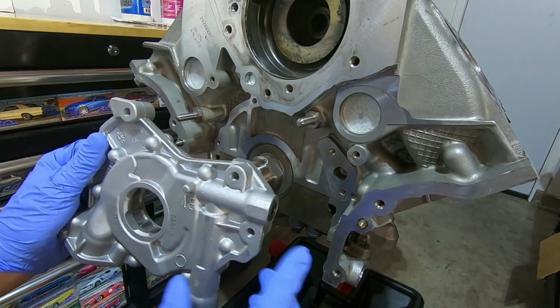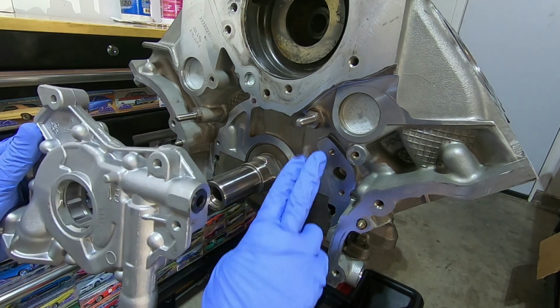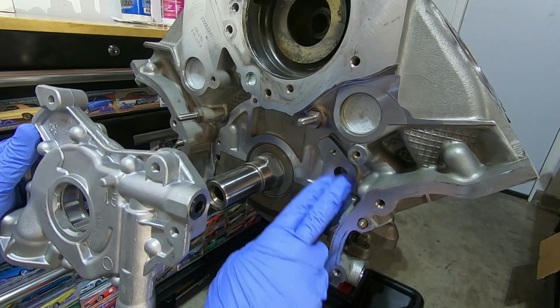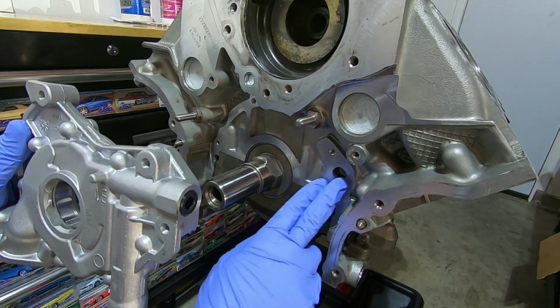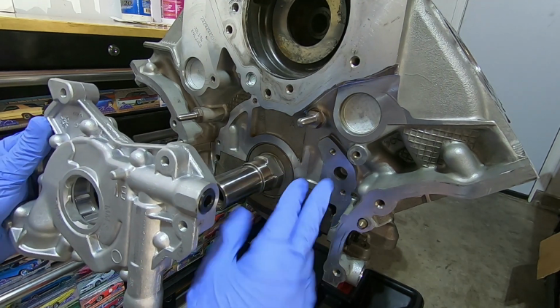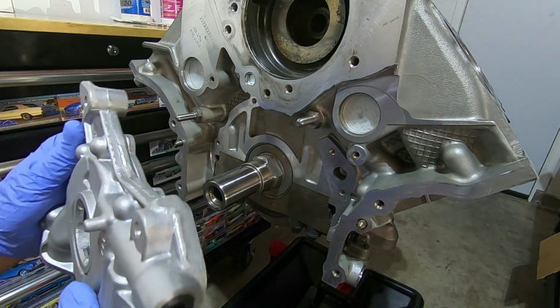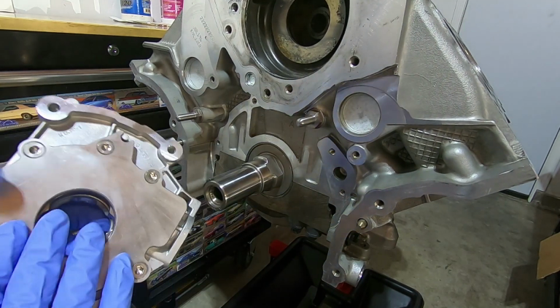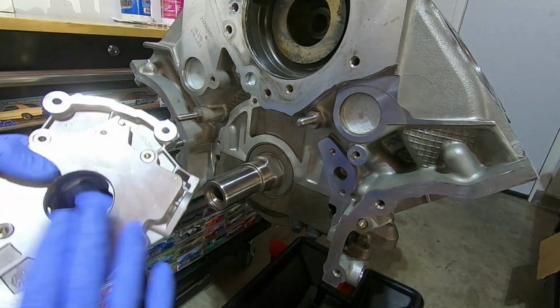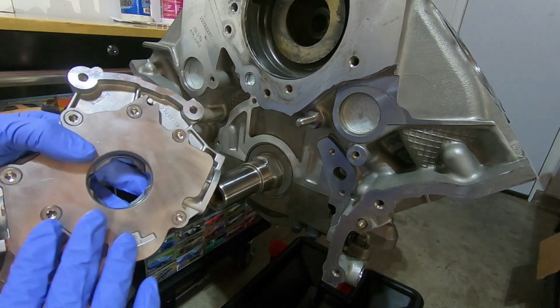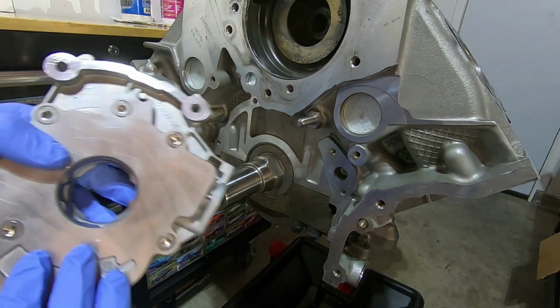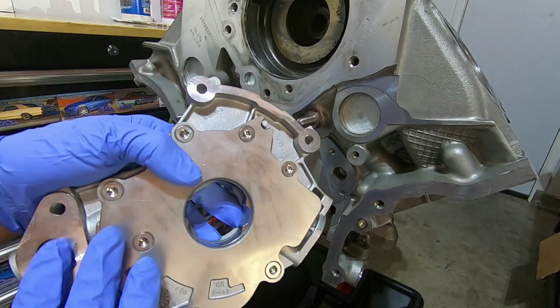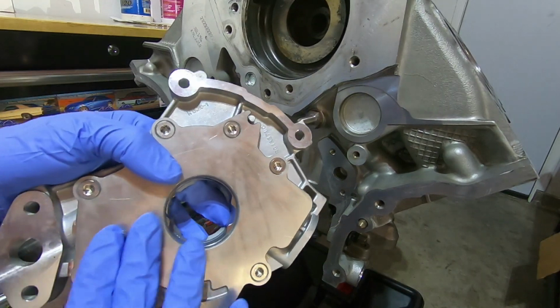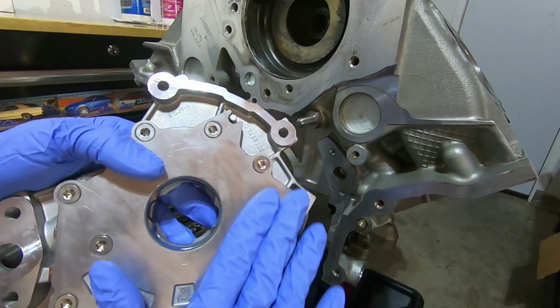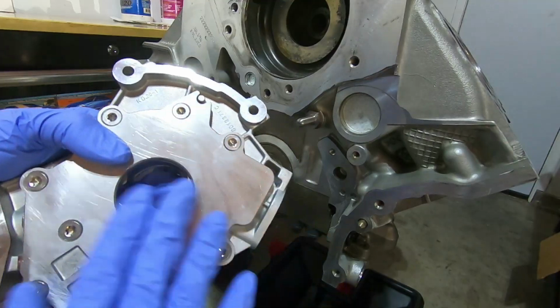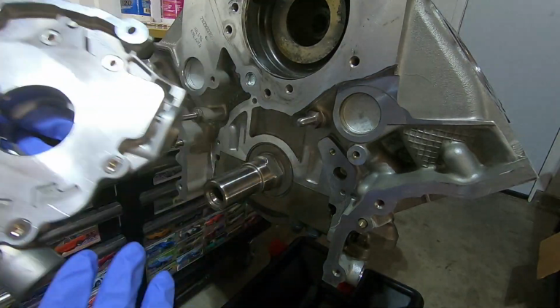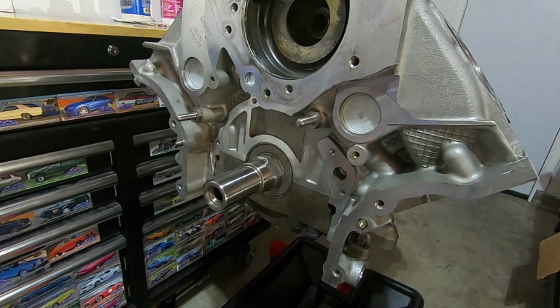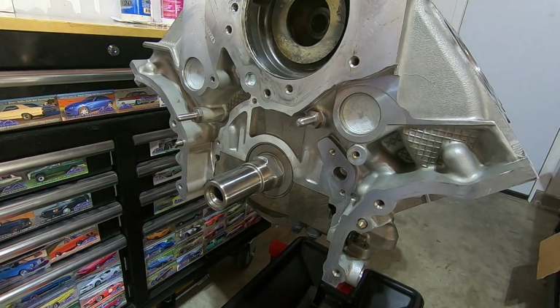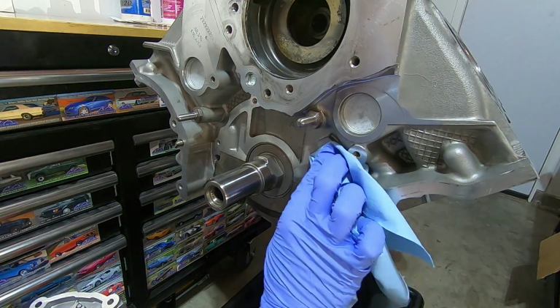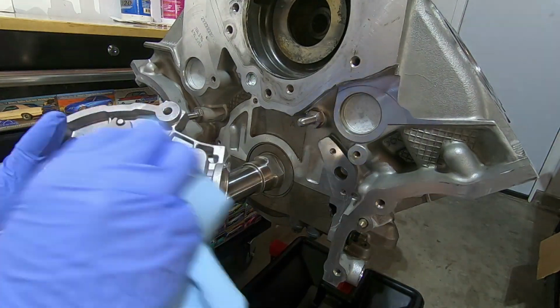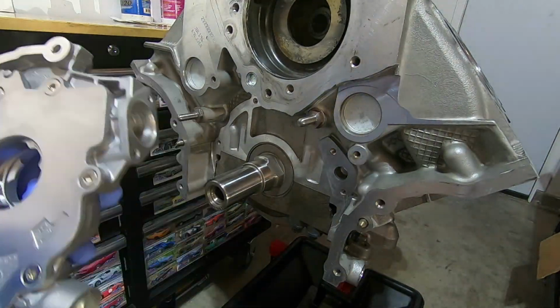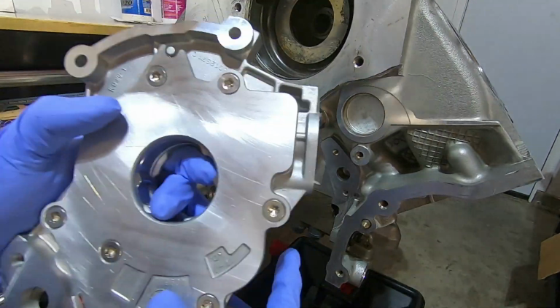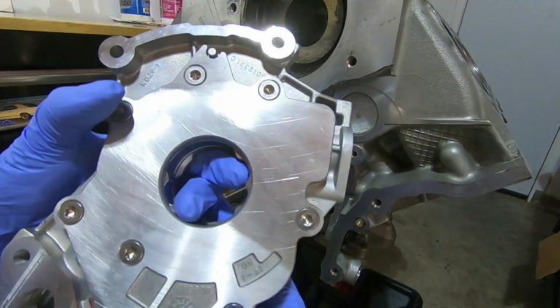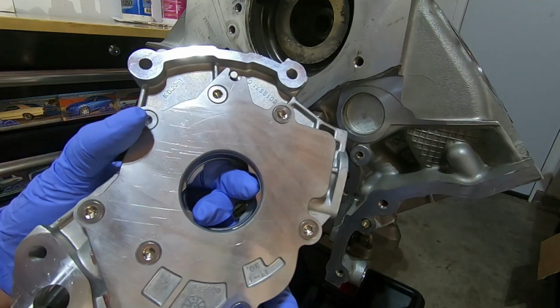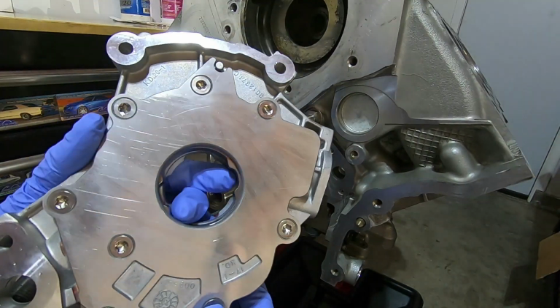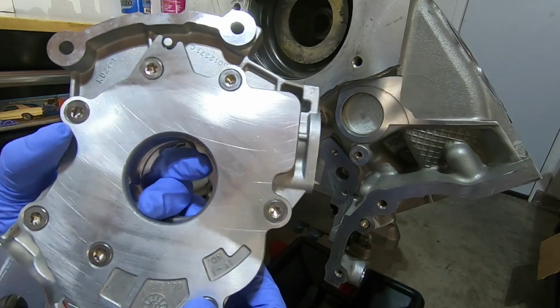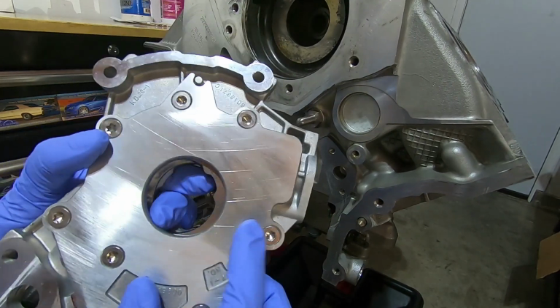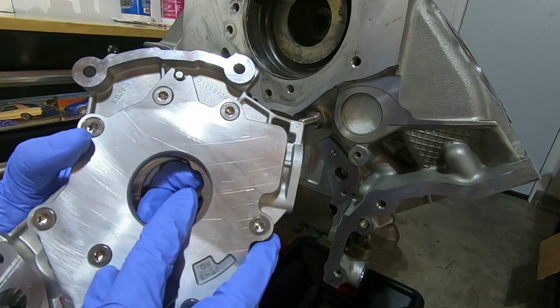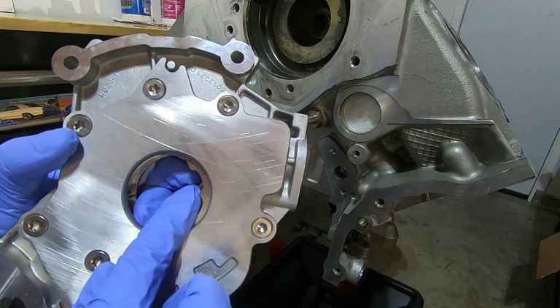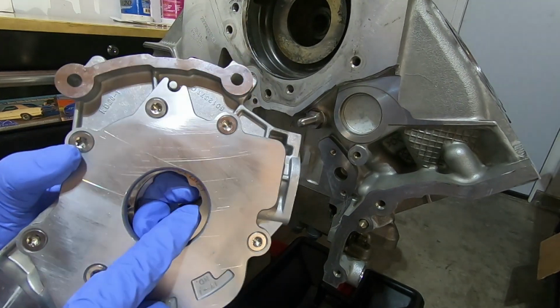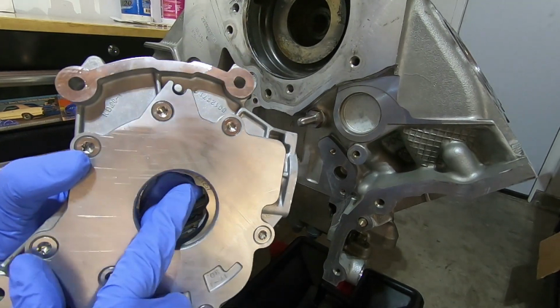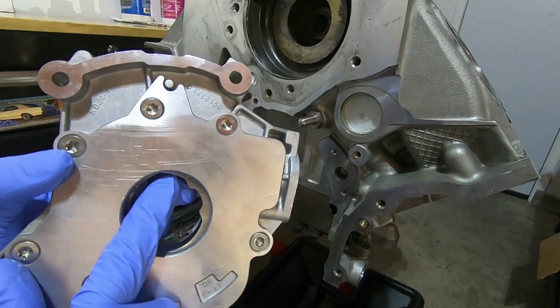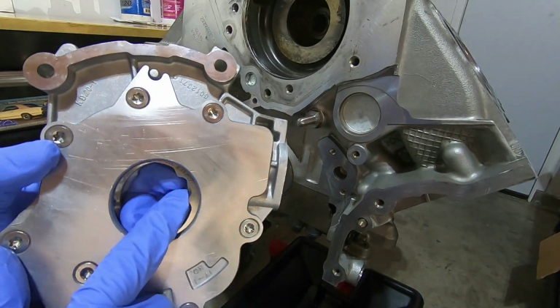Before I put the pump on, I'm going to clean this surface right here and also the back side of the pump surface — make sure there's no debris or anything on it. This pump can be a little tricky to get on. You can see how it's got these kind of squared-off edges.